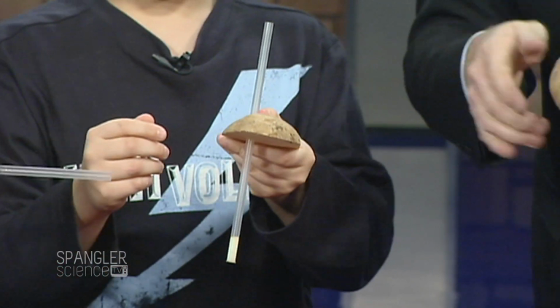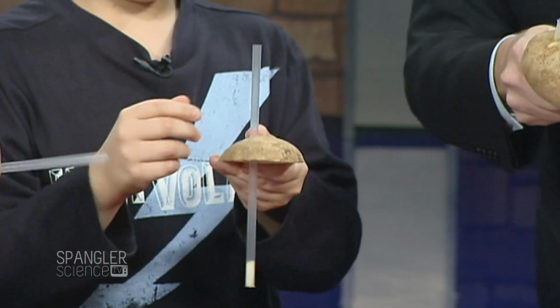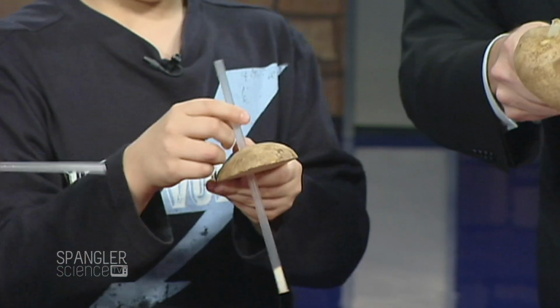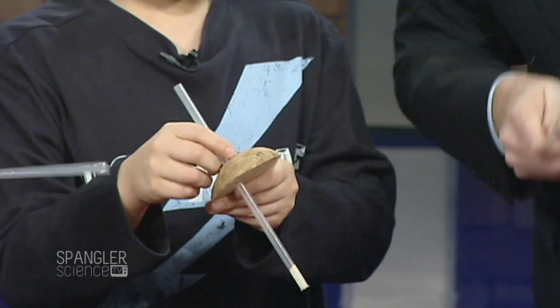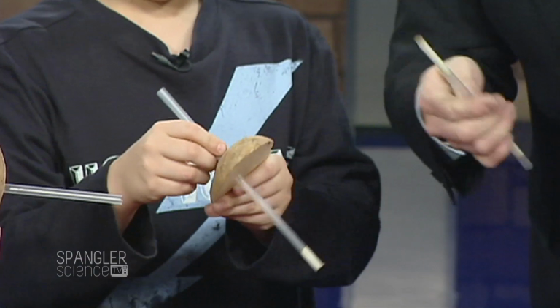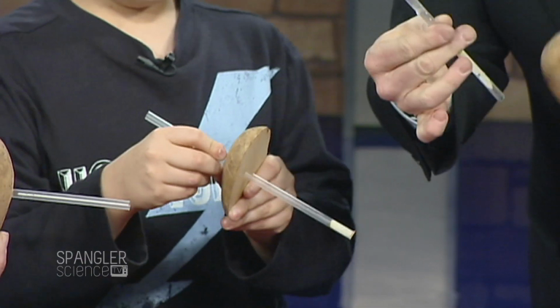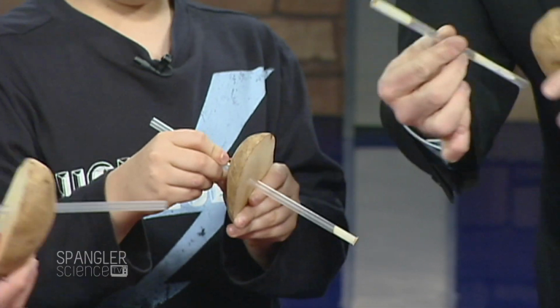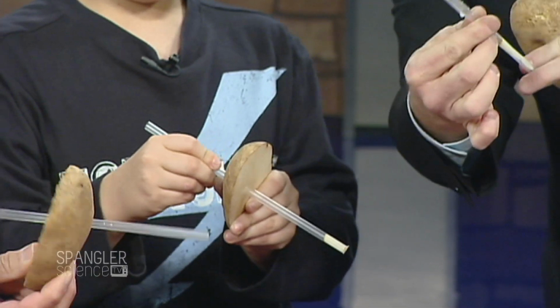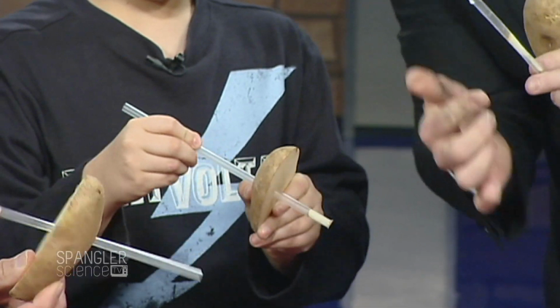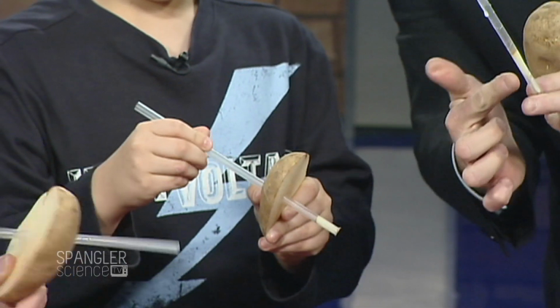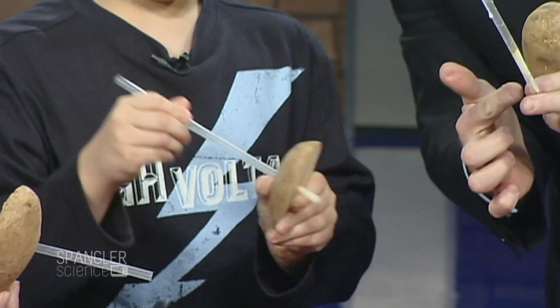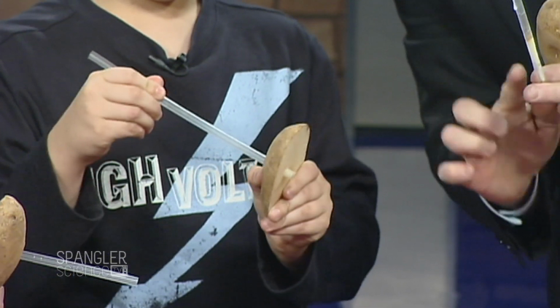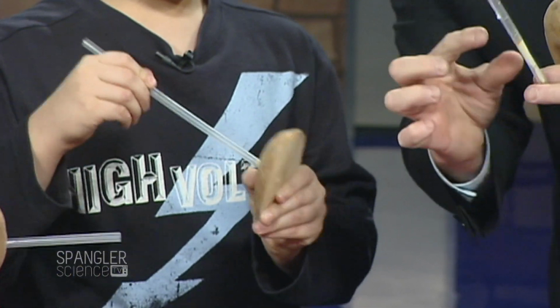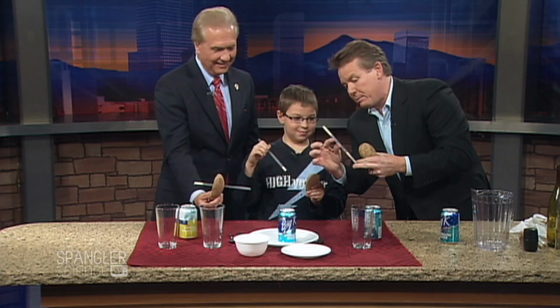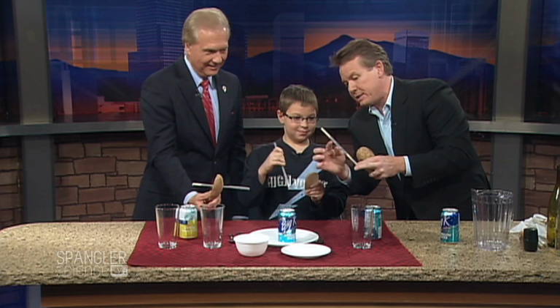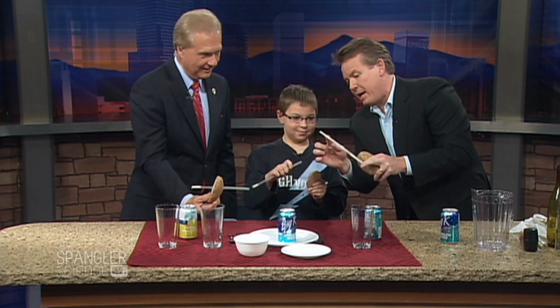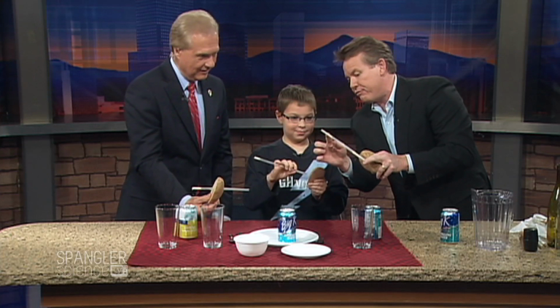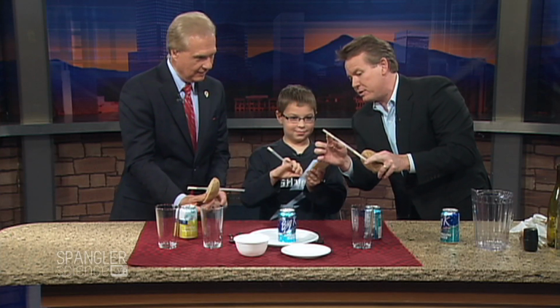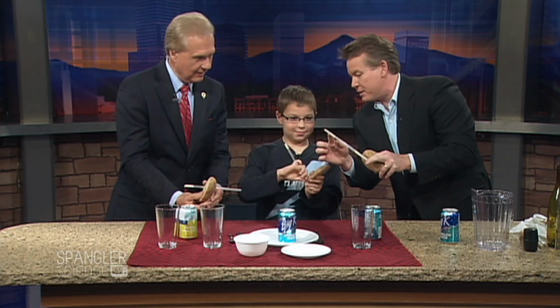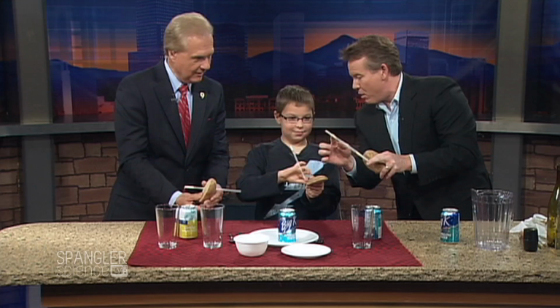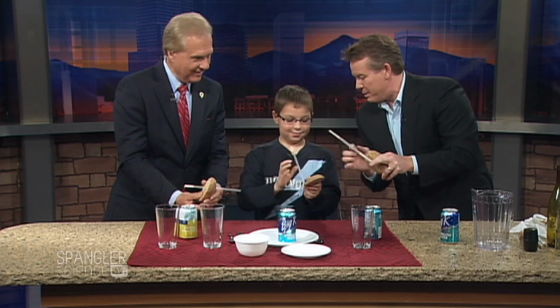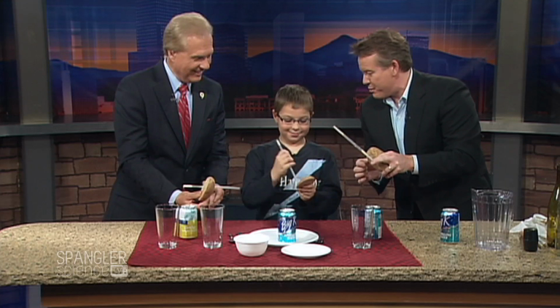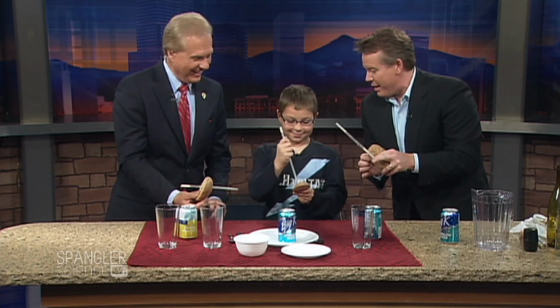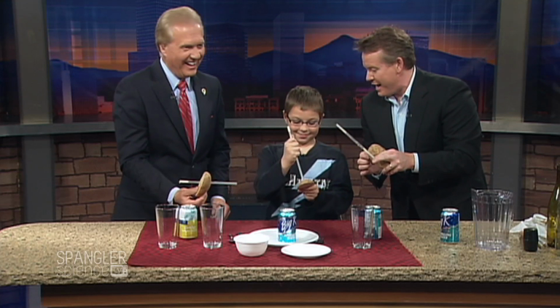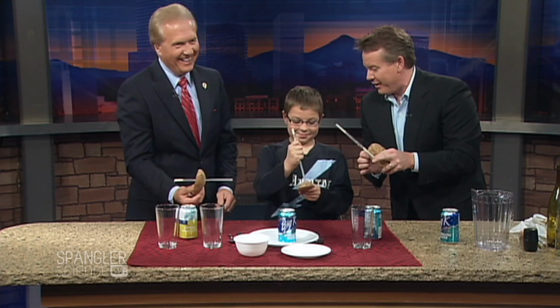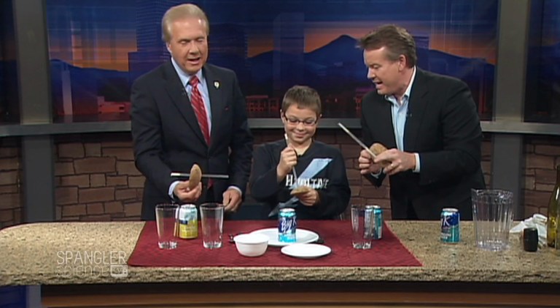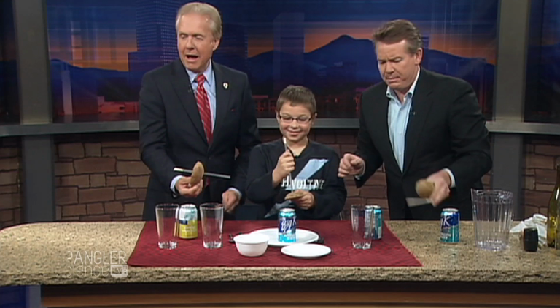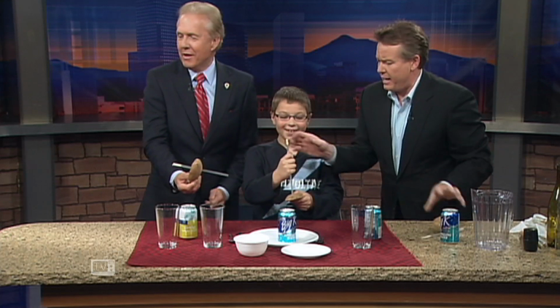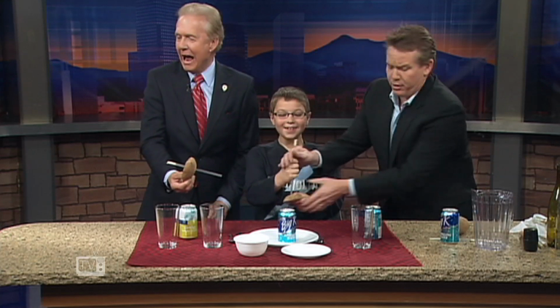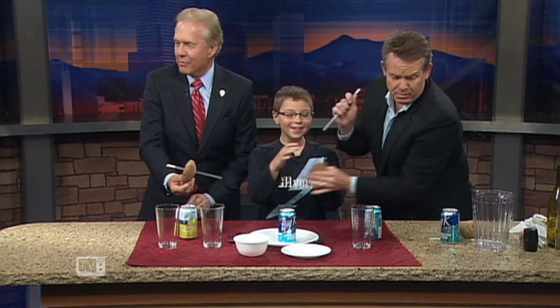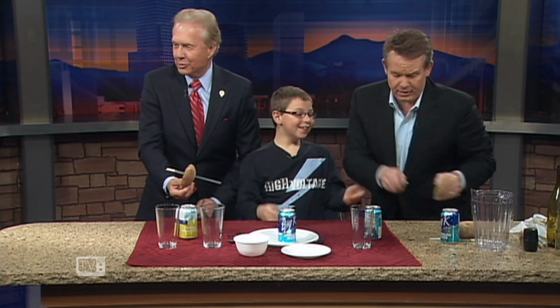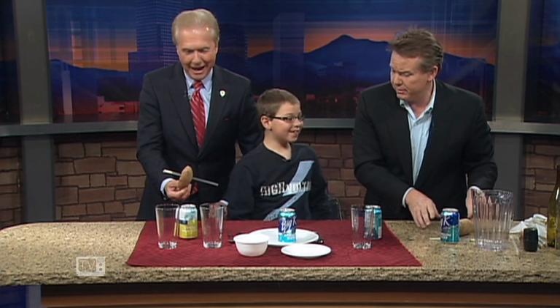I will teach you something. If you do a double like this, and jam it a third time, this compresses the air and fires this at your mom at about 30 miles an hour. Mom, run now. Run while you can.